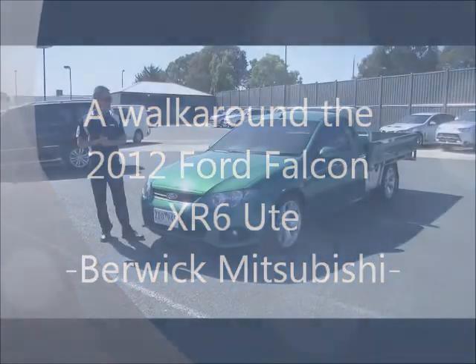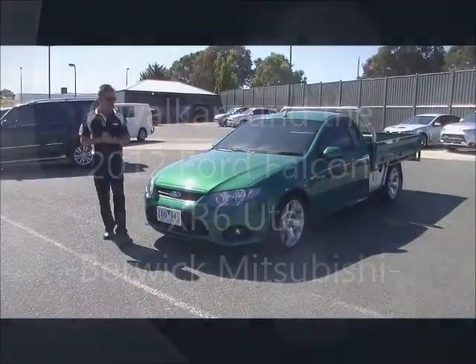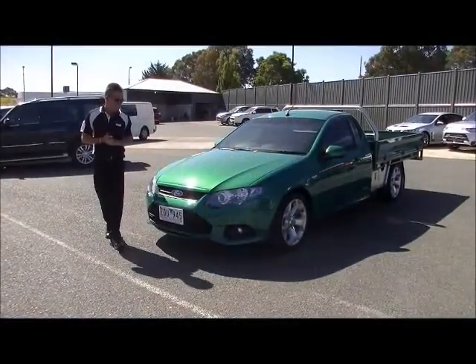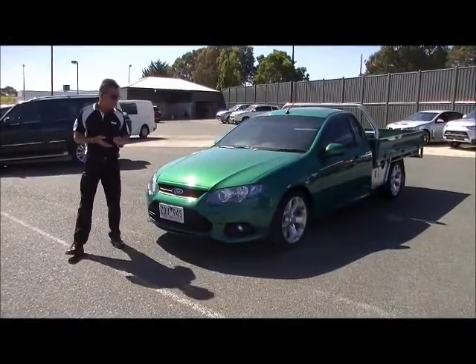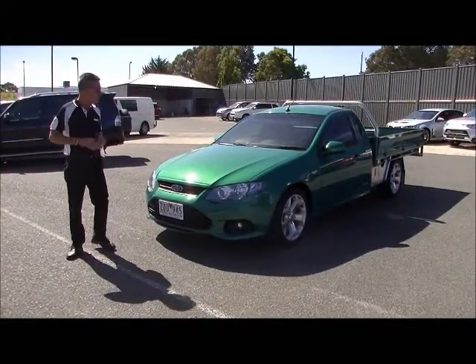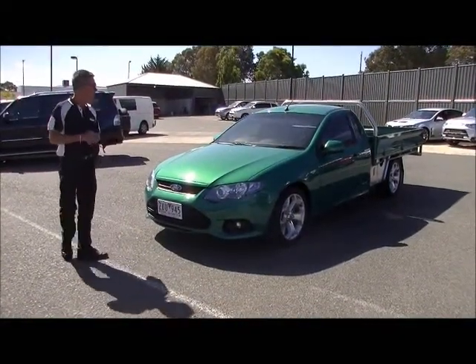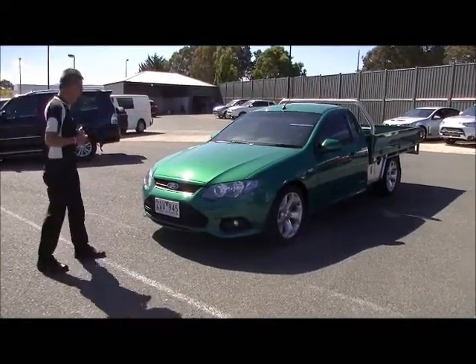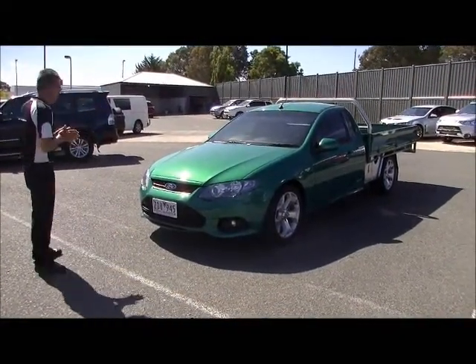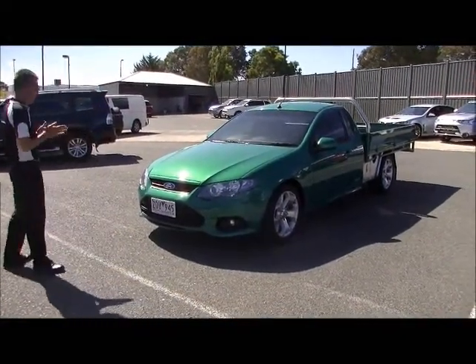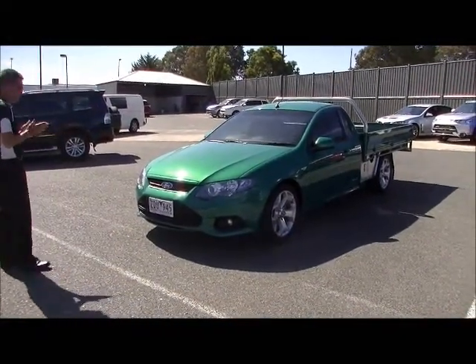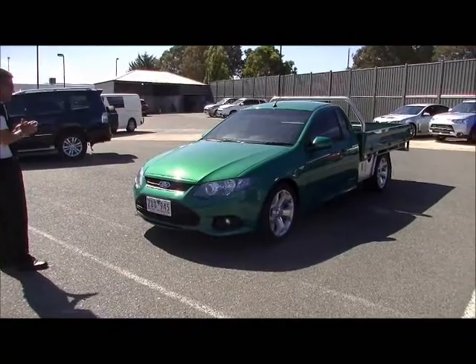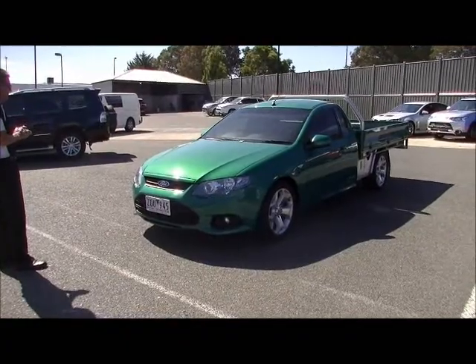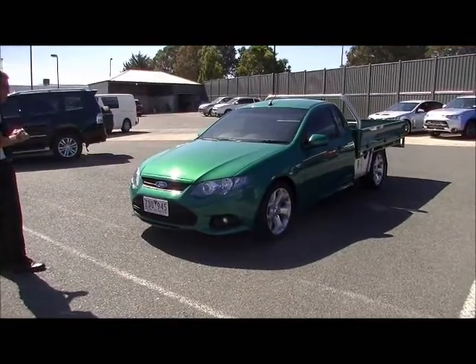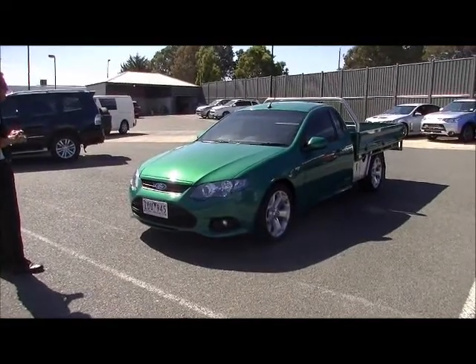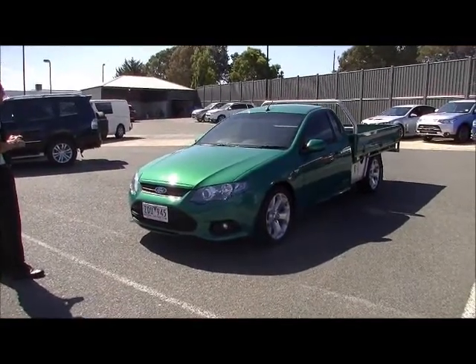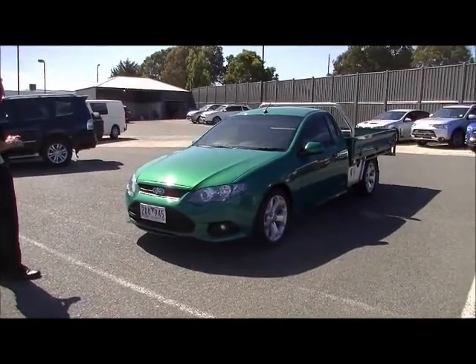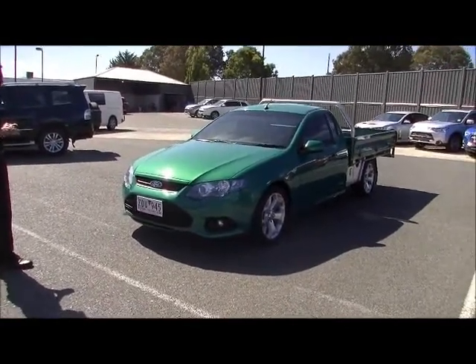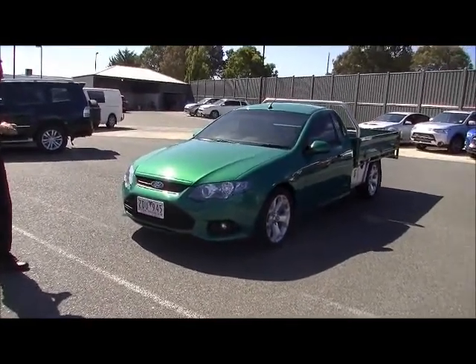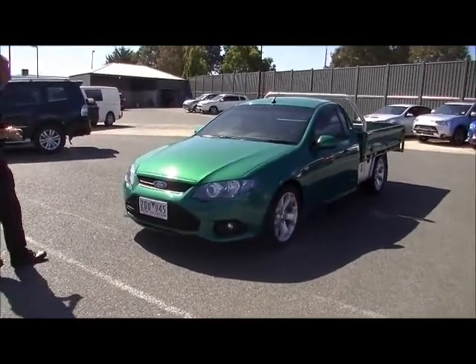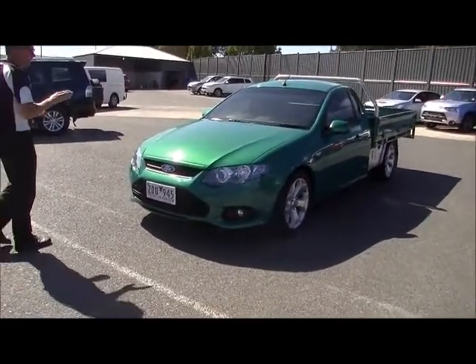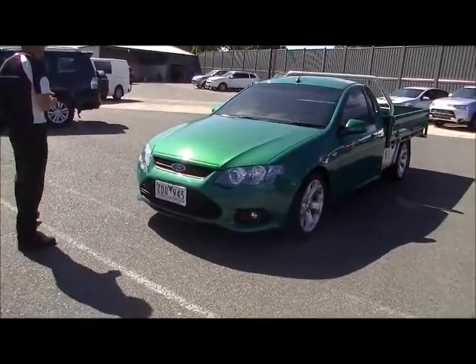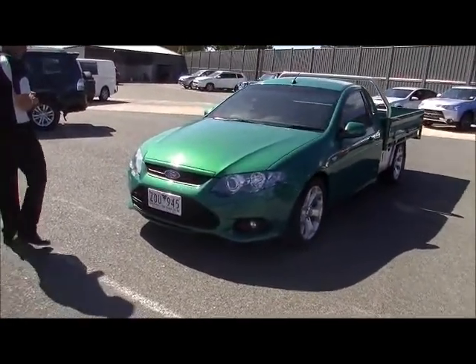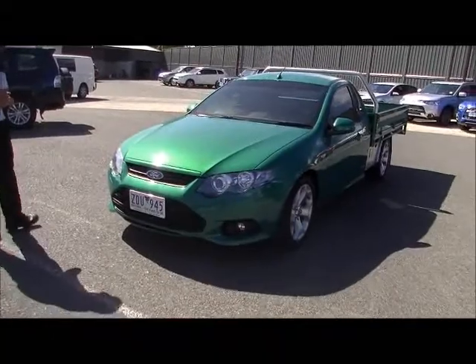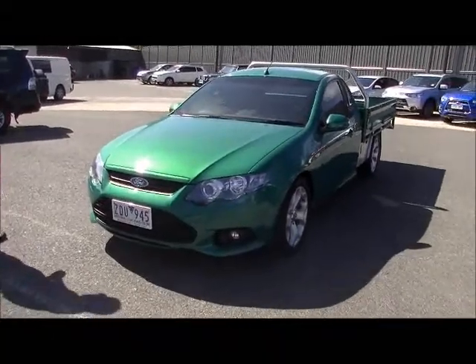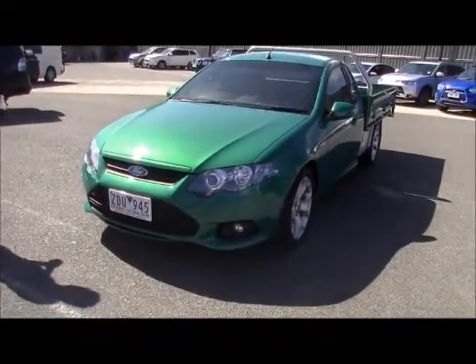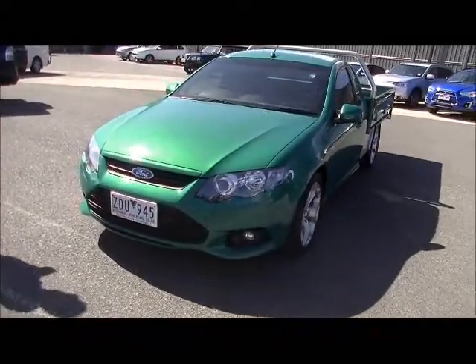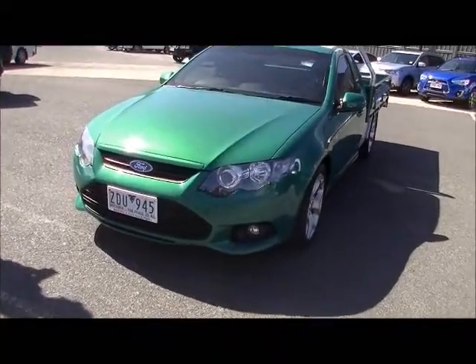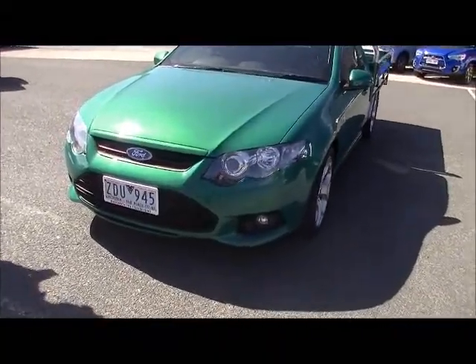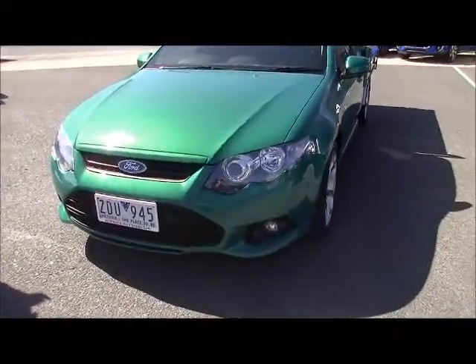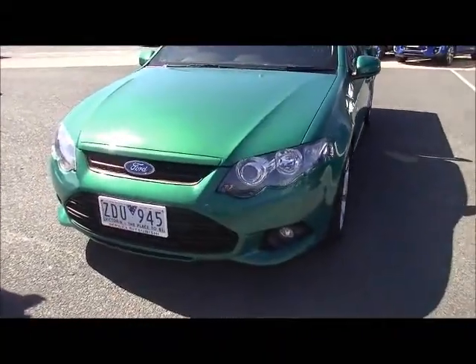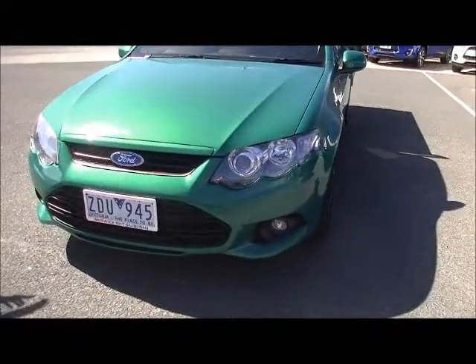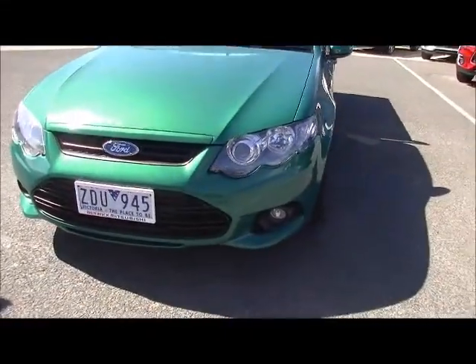Welcome to Berwick Mitsubishi this afternoon. I'm going to take you for a walk around our 2012 FG Series 2 XR6 ute, finished in a colour that Ford called Swift, which we'd rather probably call metallic green.